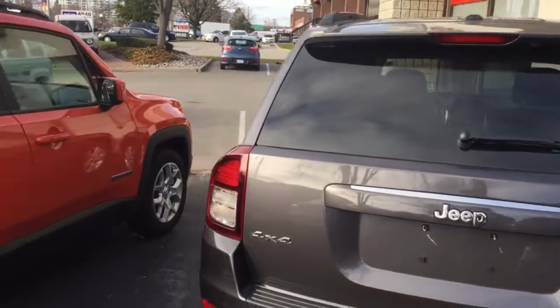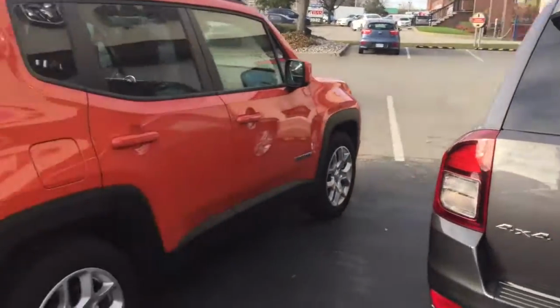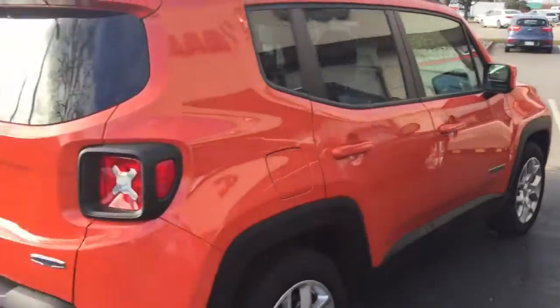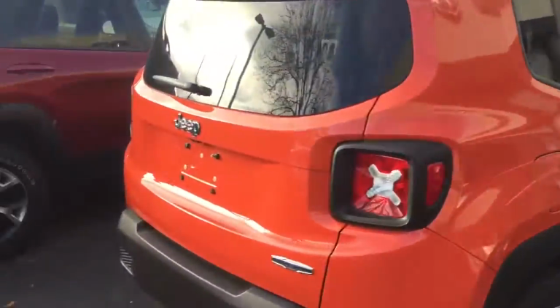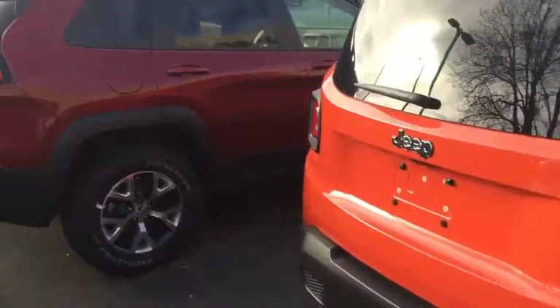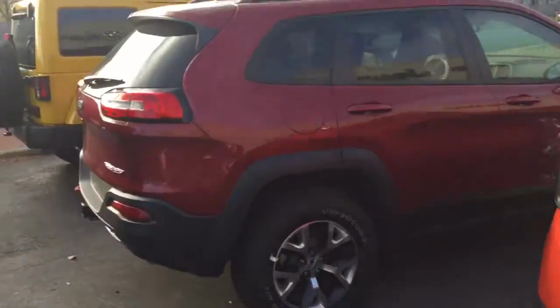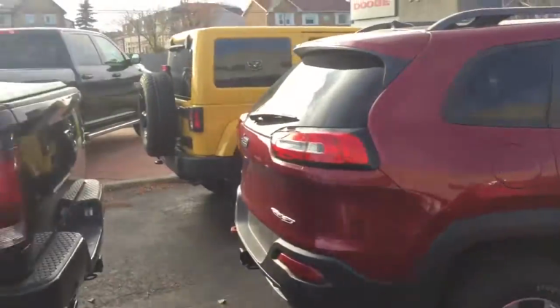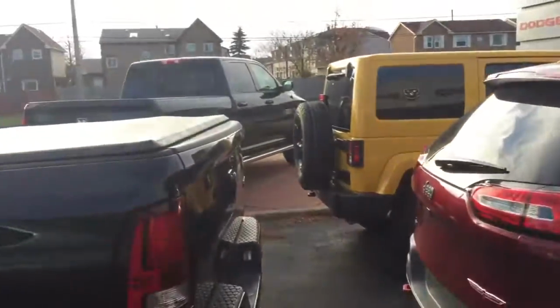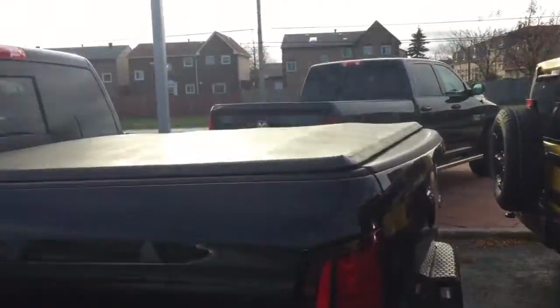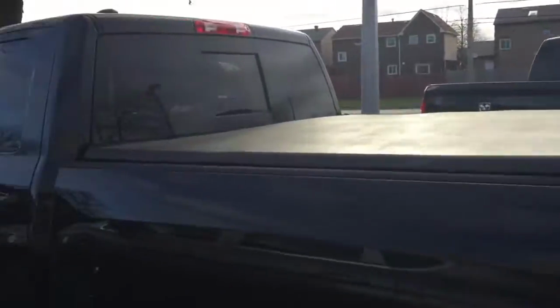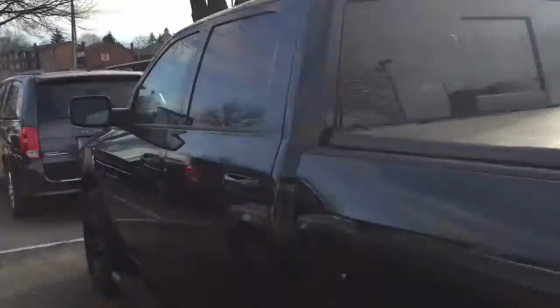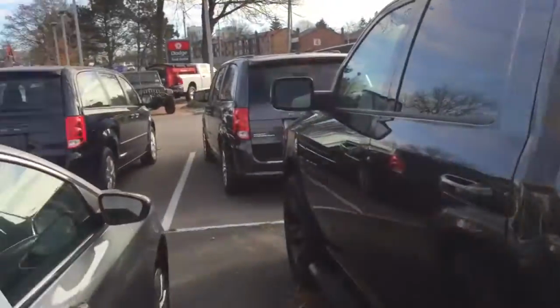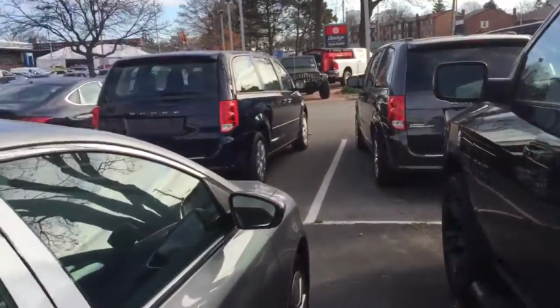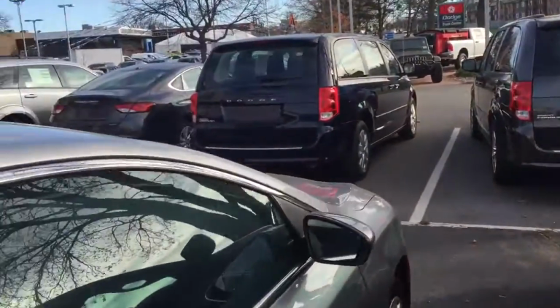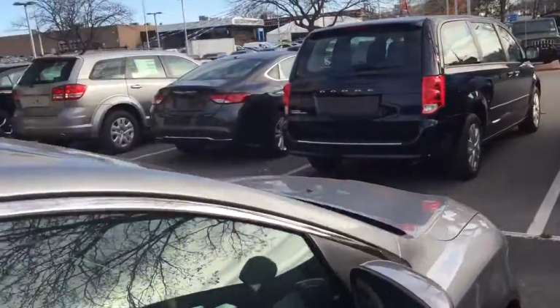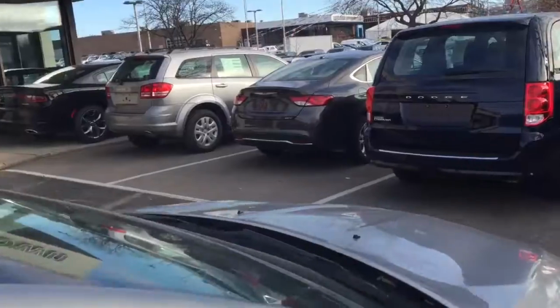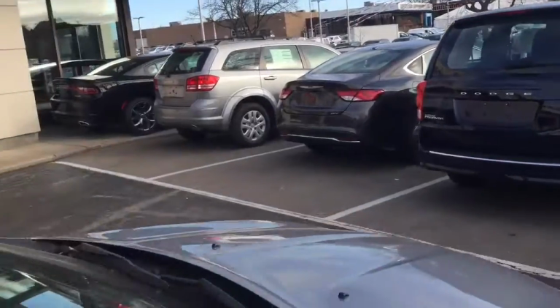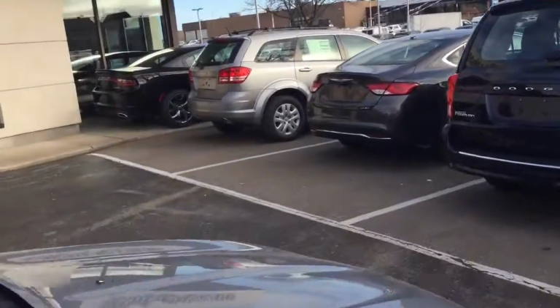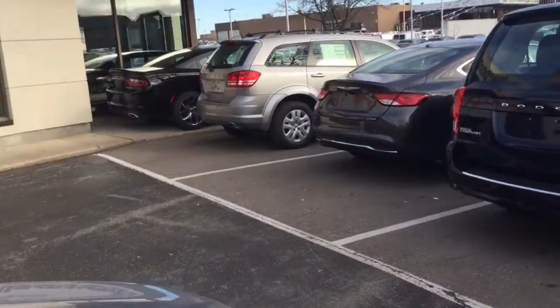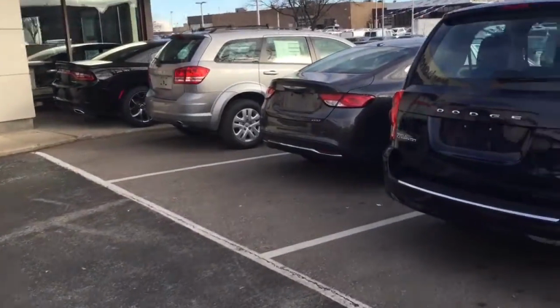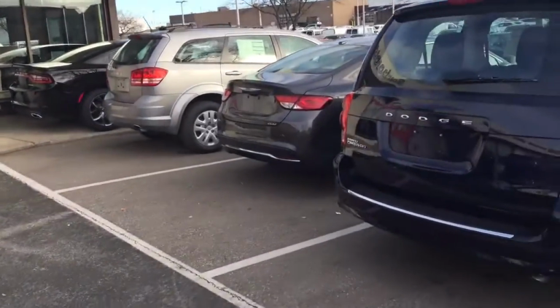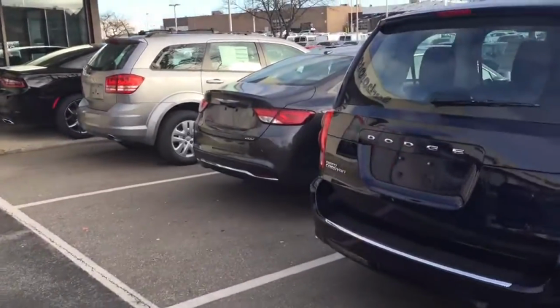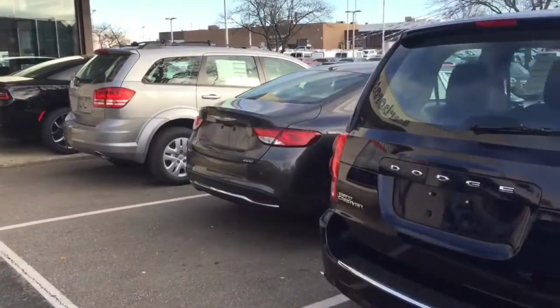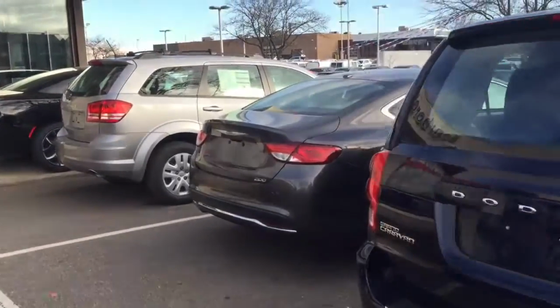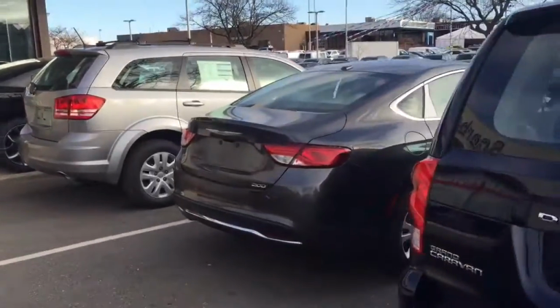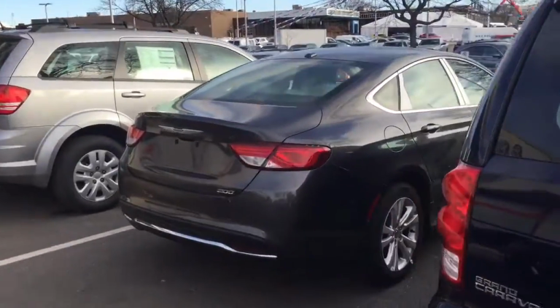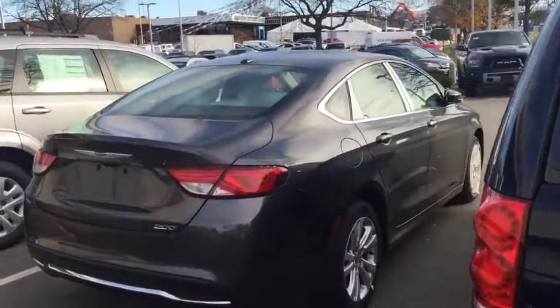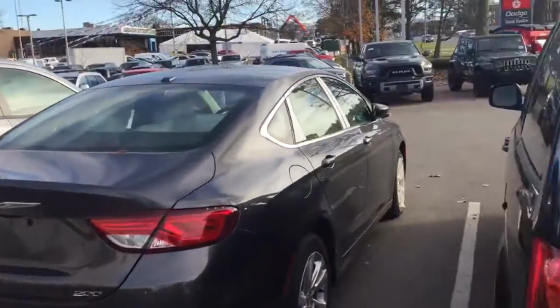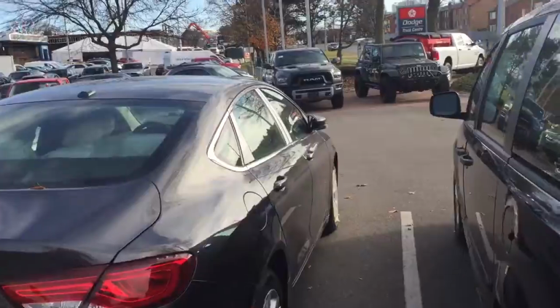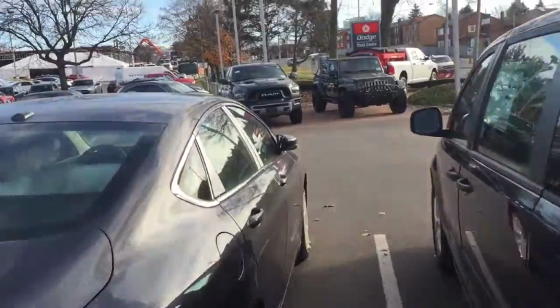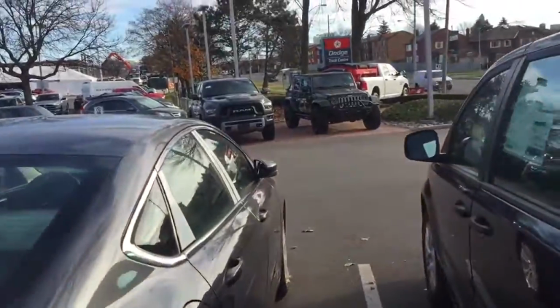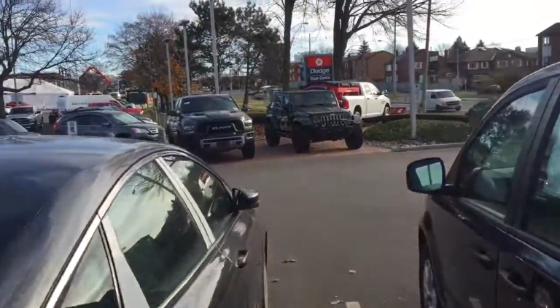We have a huge inventory of vehicles right now at Scarborough Town, and if you're interested, please give us a call and we'll let you know how you can explore this and take advantage of the program.